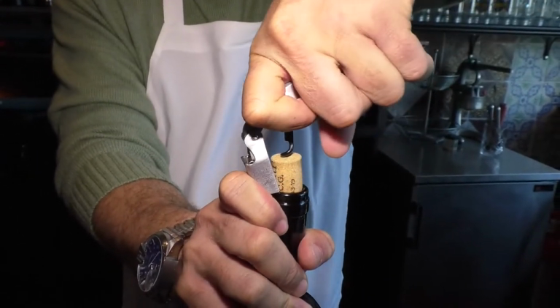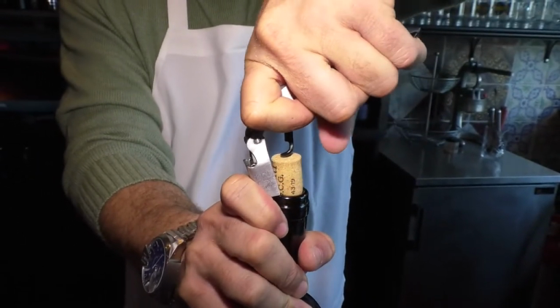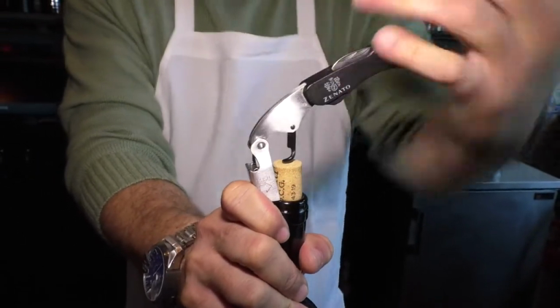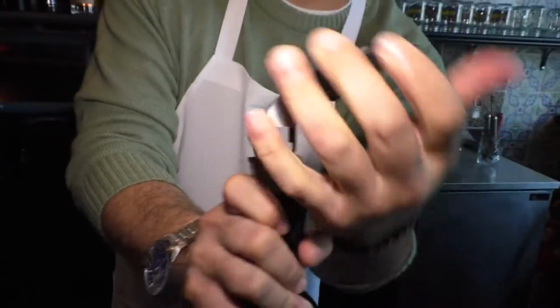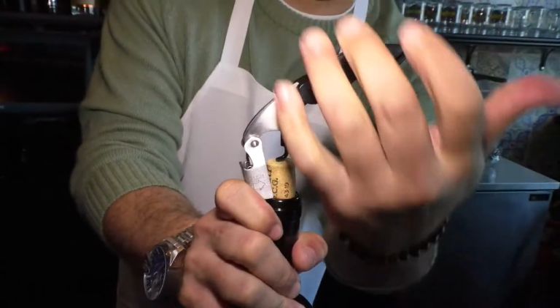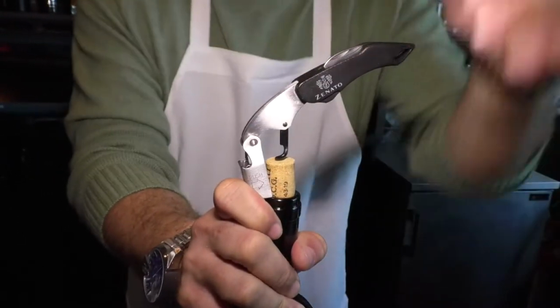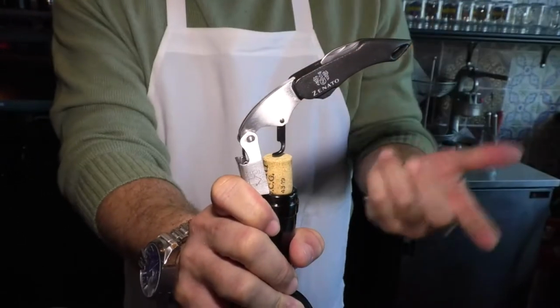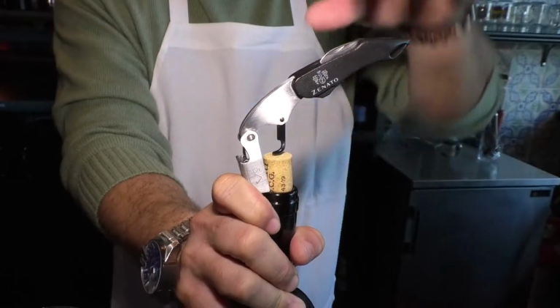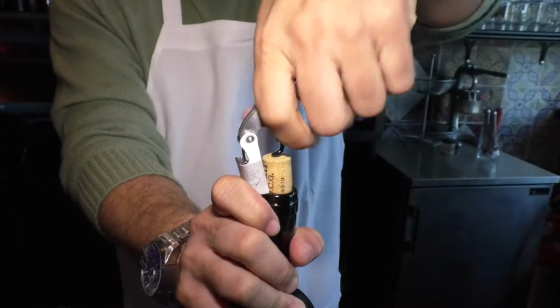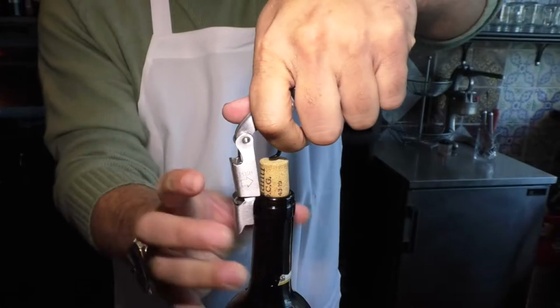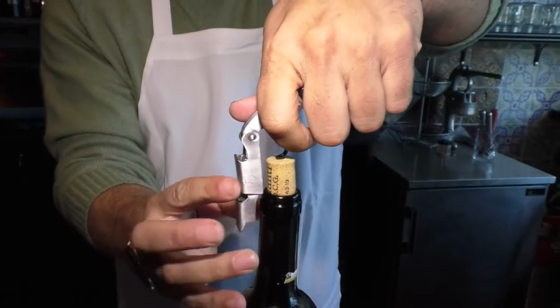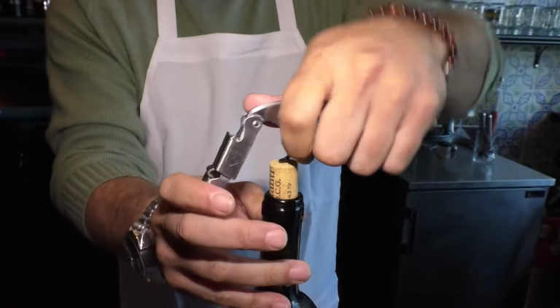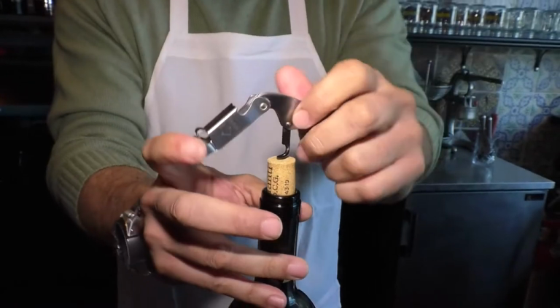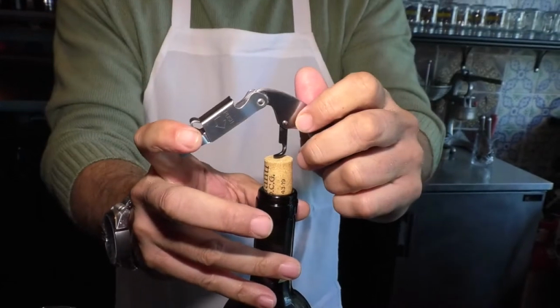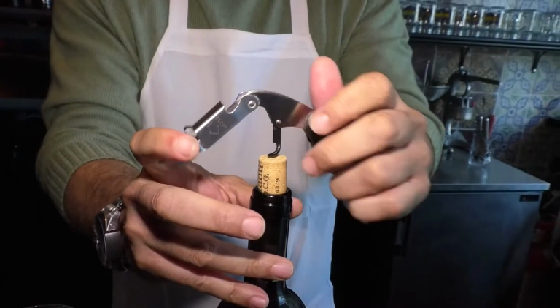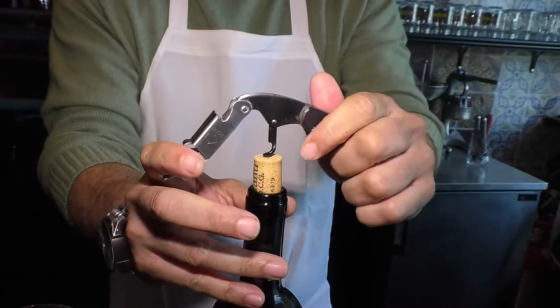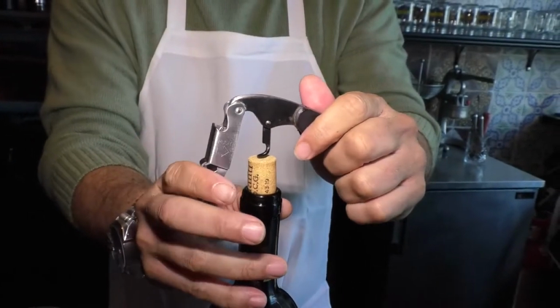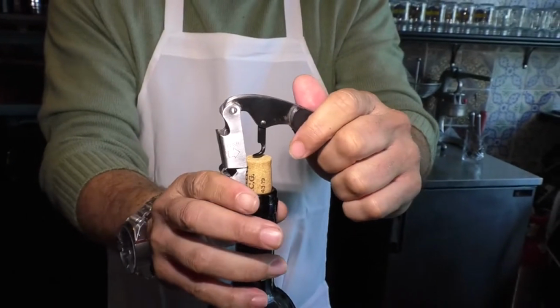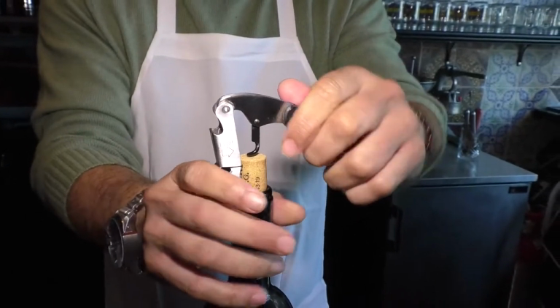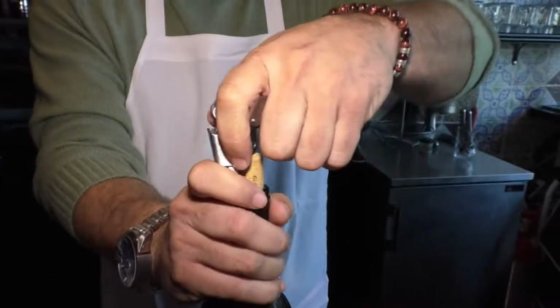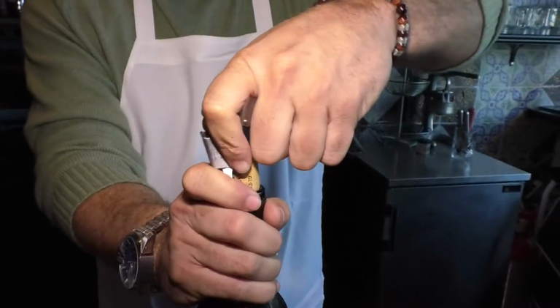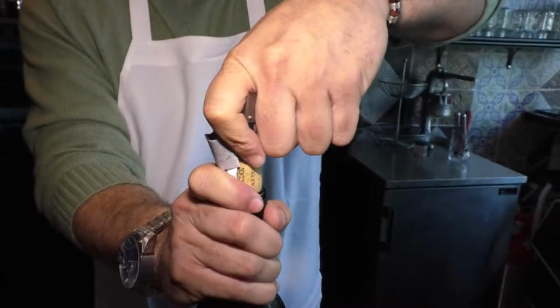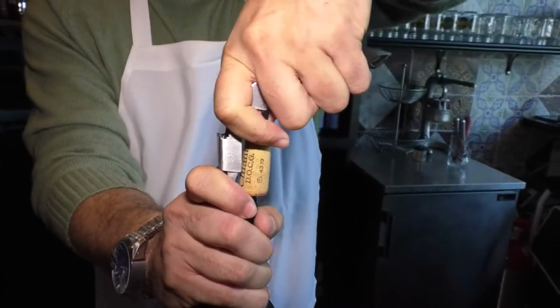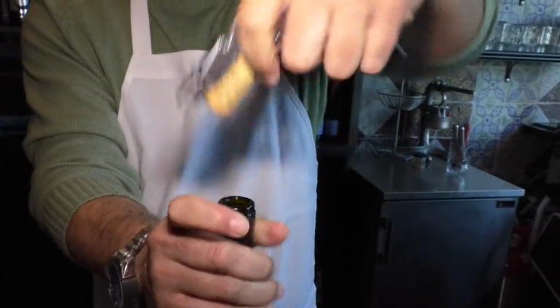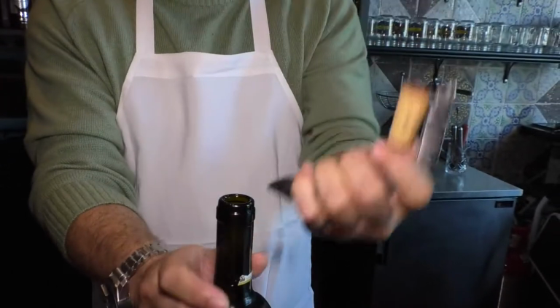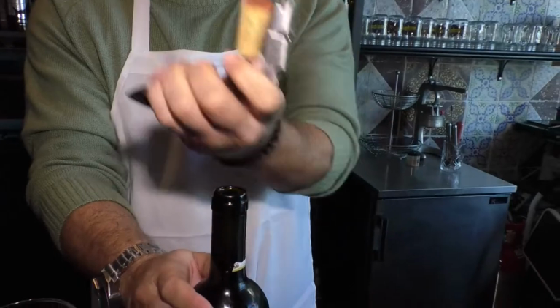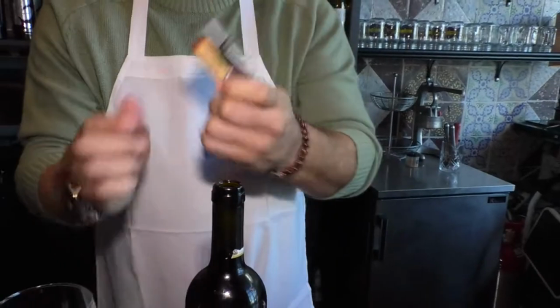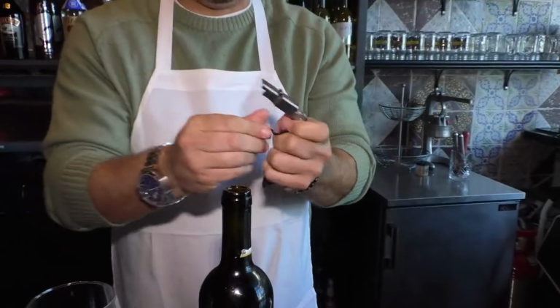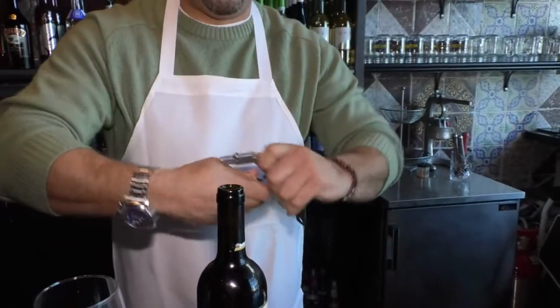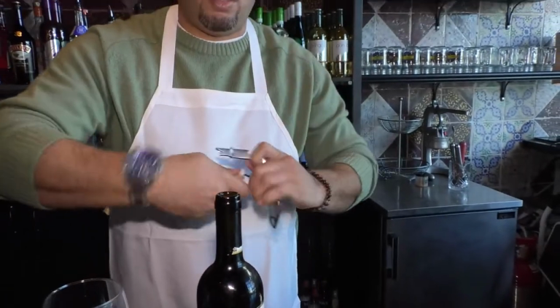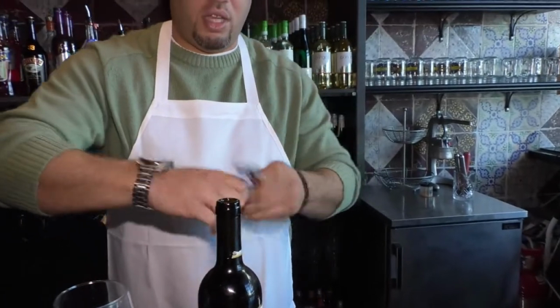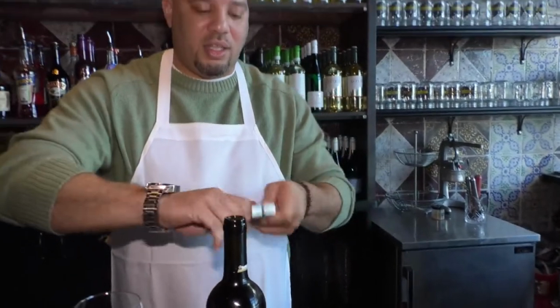A lot of people want to do it like this, but it's very easy if you just use your lever. Go back up like this, put your lever down again, and then boom — that's how you open your Chianti.